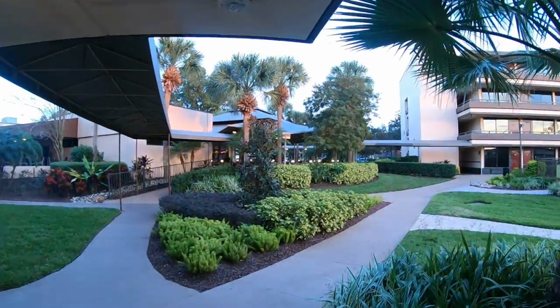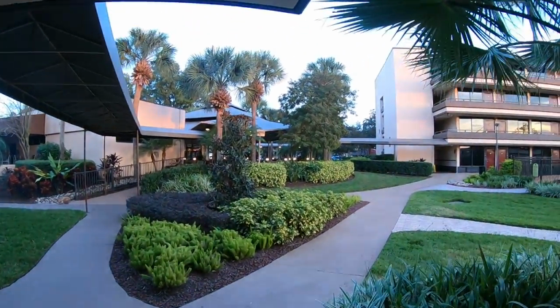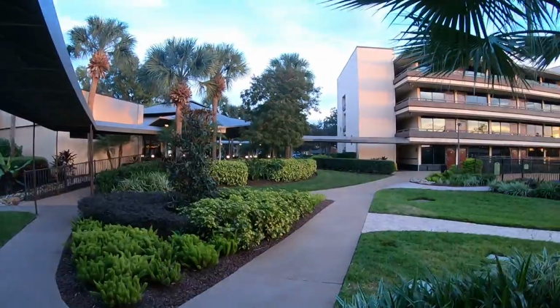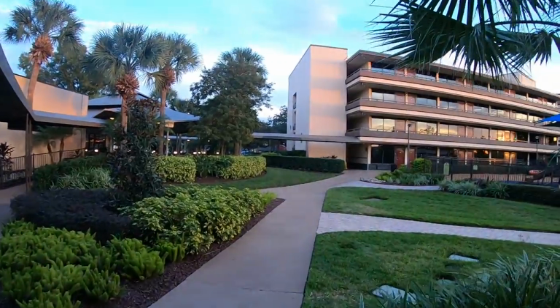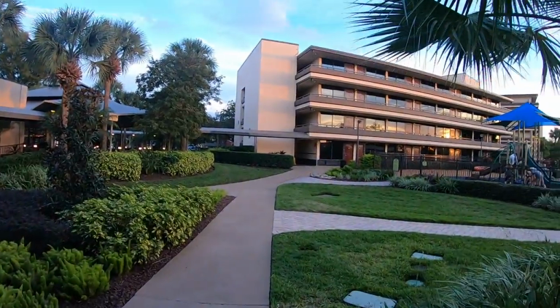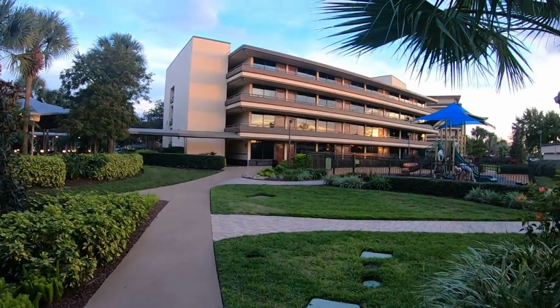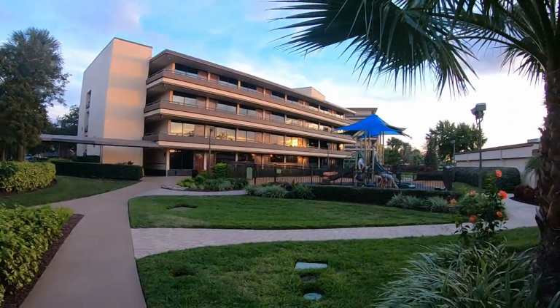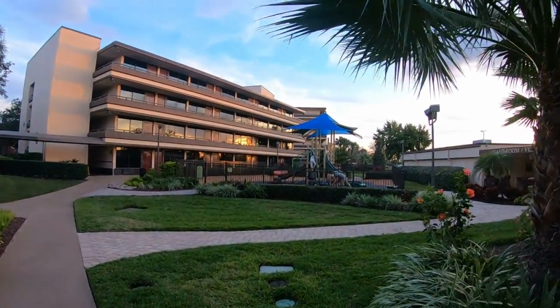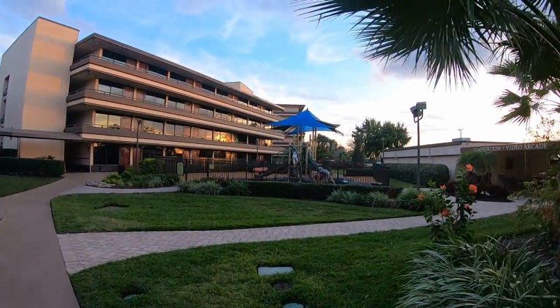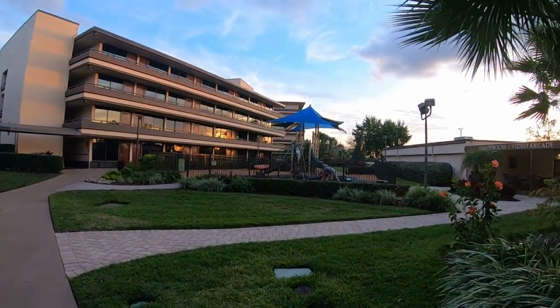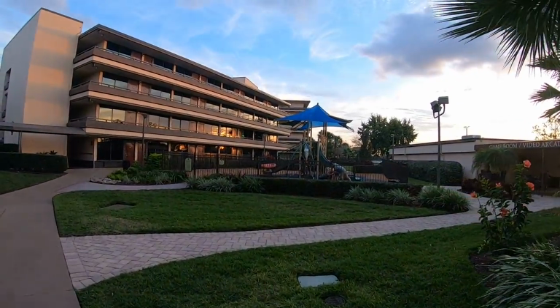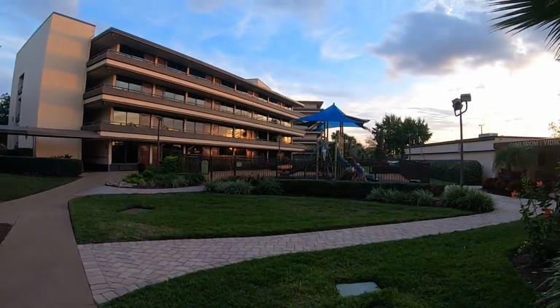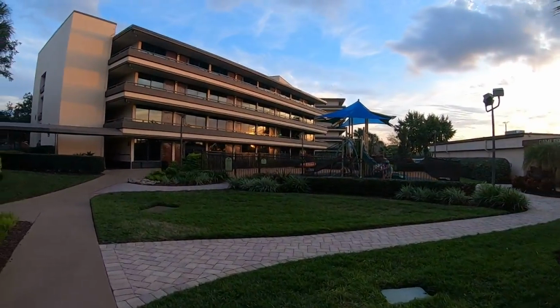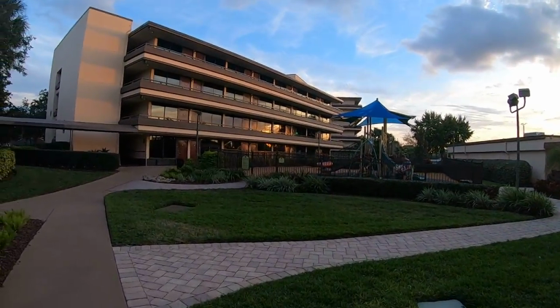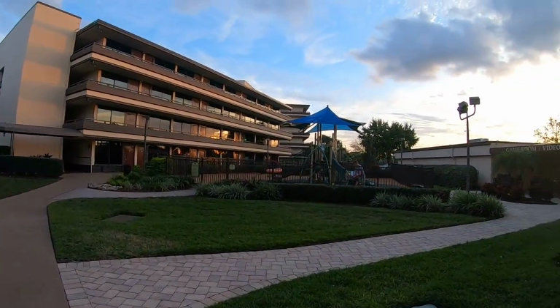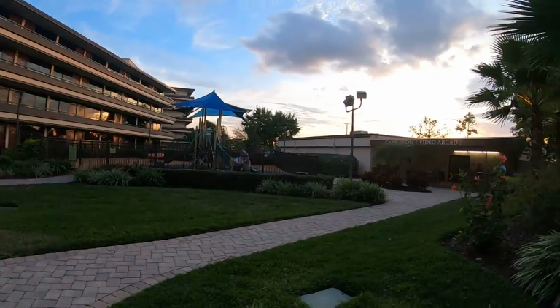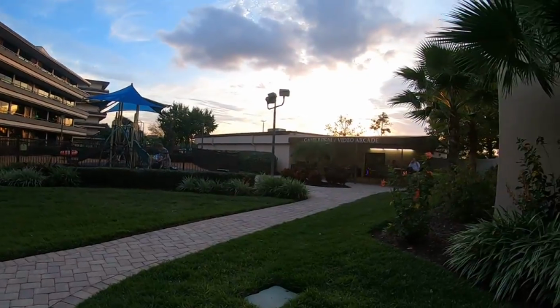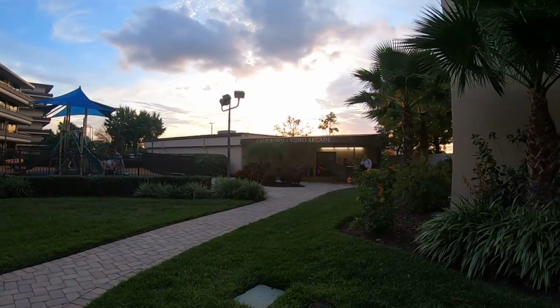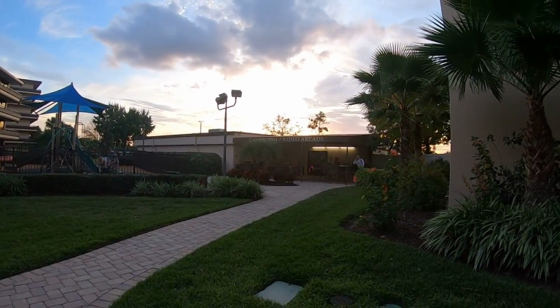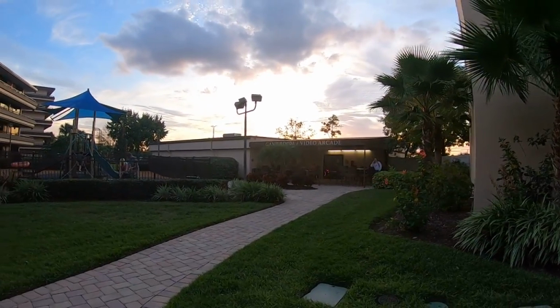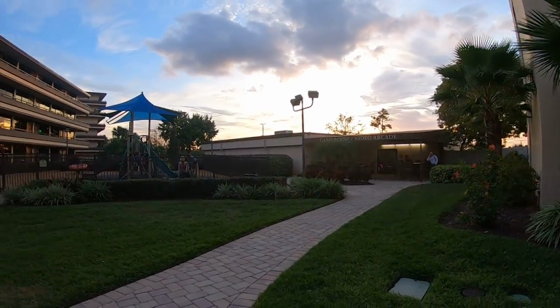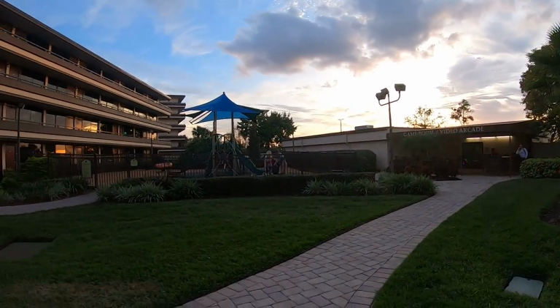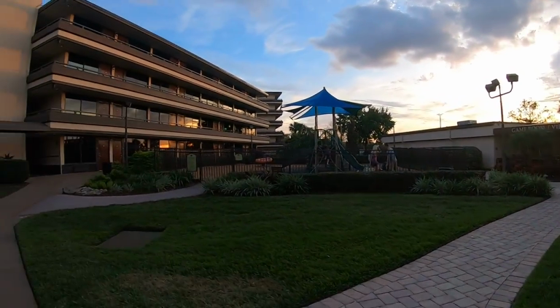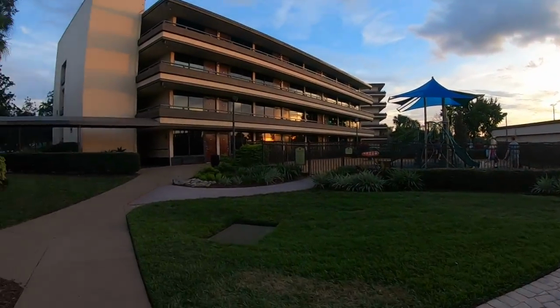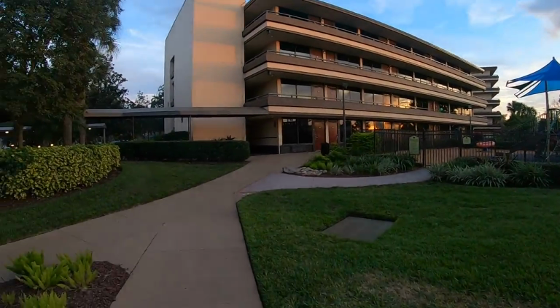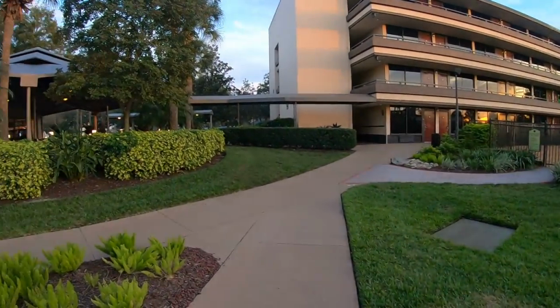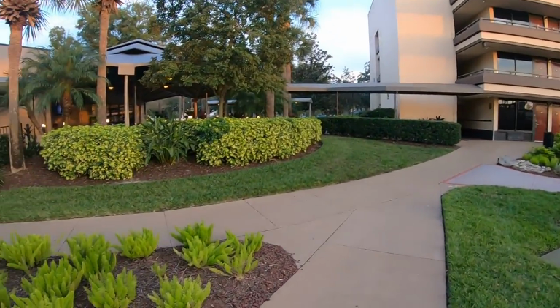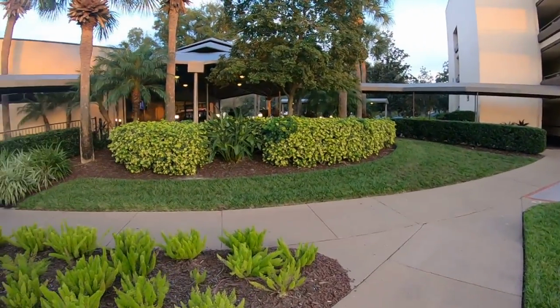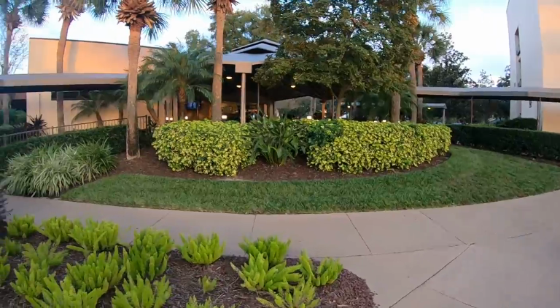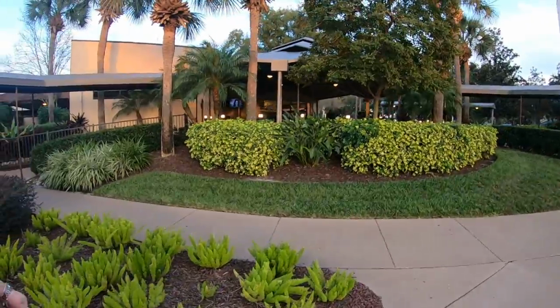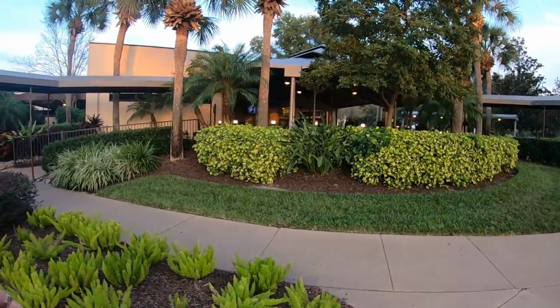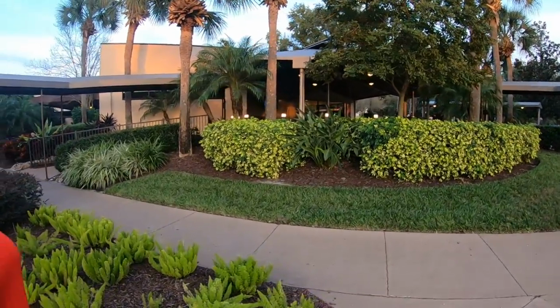We come out here — there's a play area, there are pools on the side and around here as well. There's a little video game arcade room there. And we have a light bite area here.